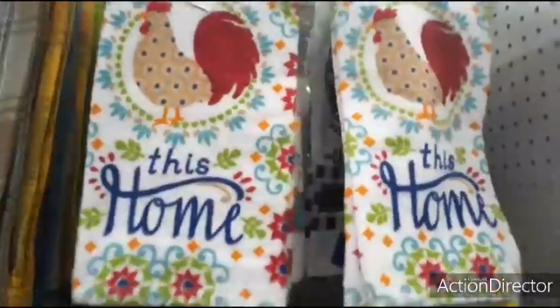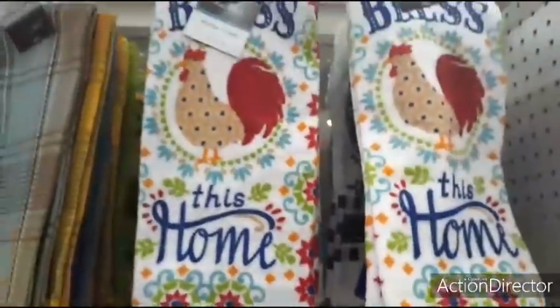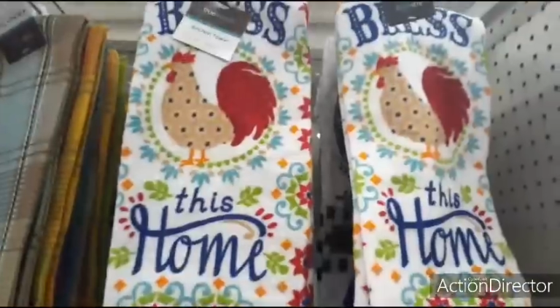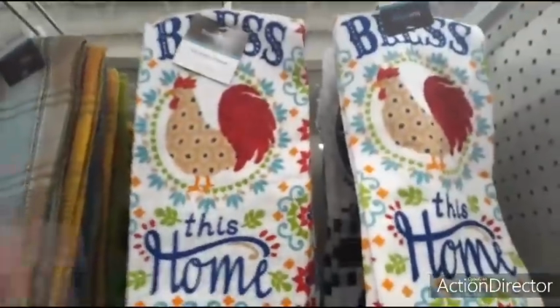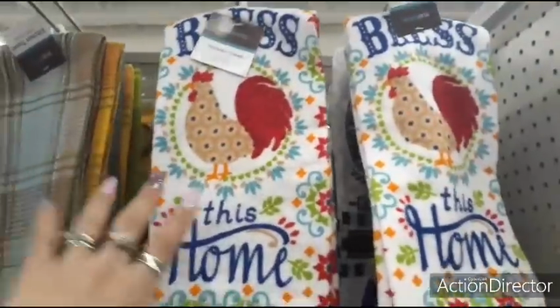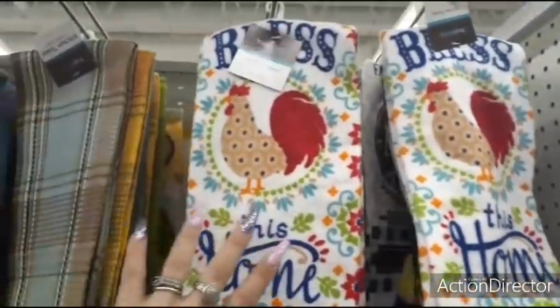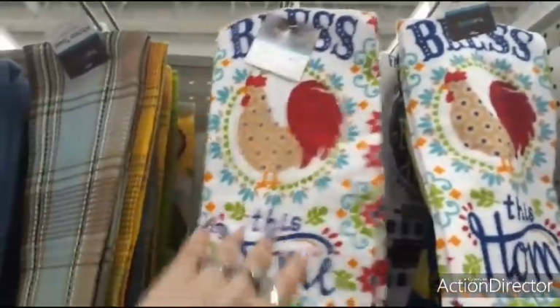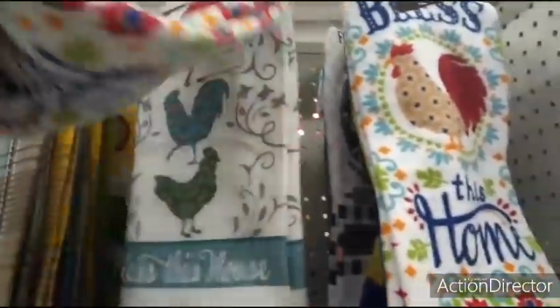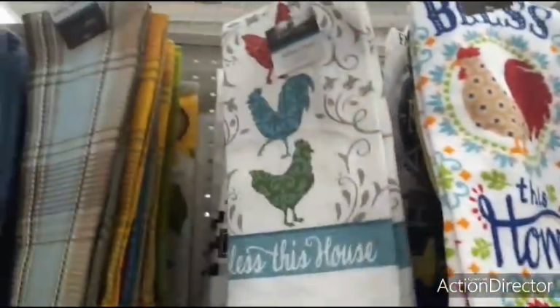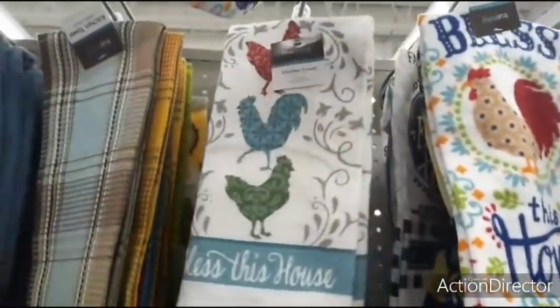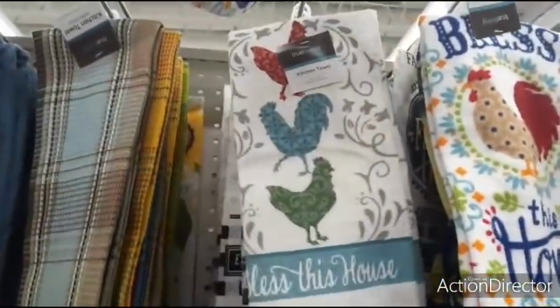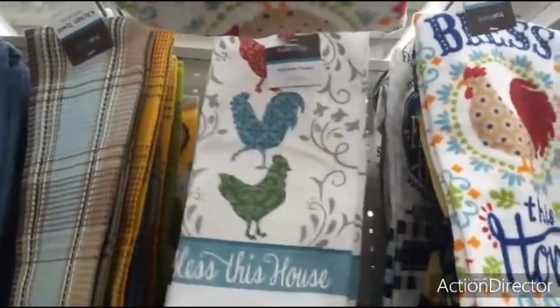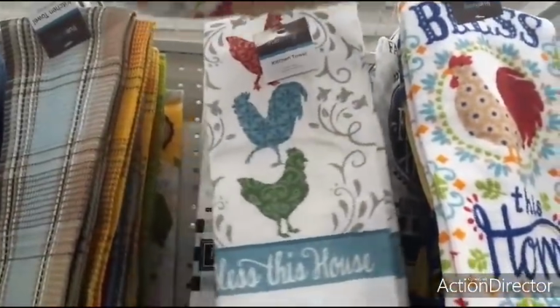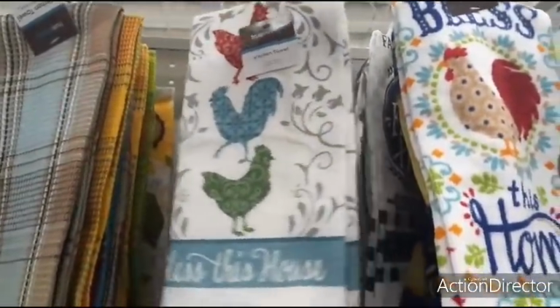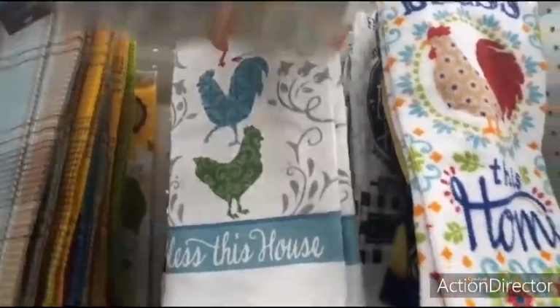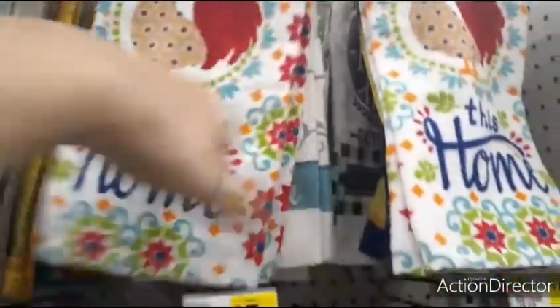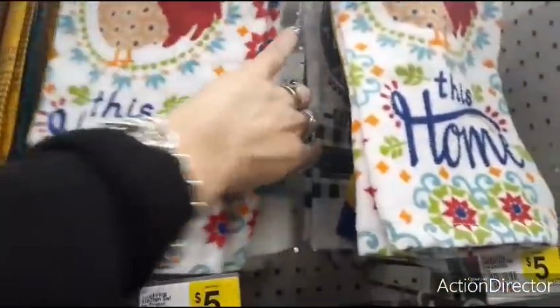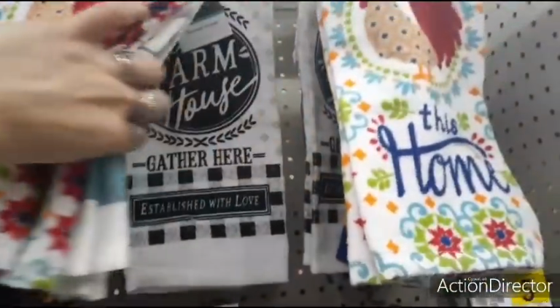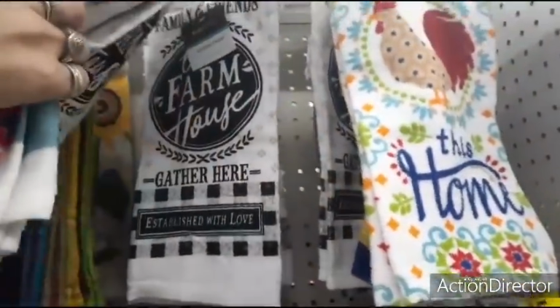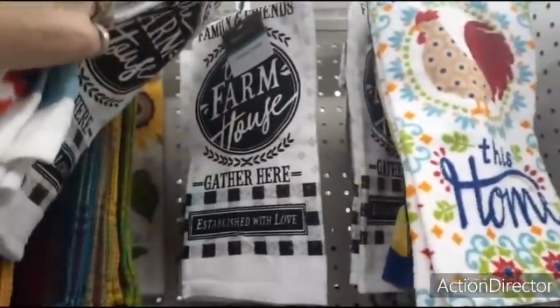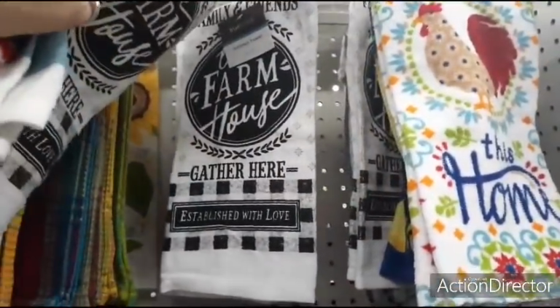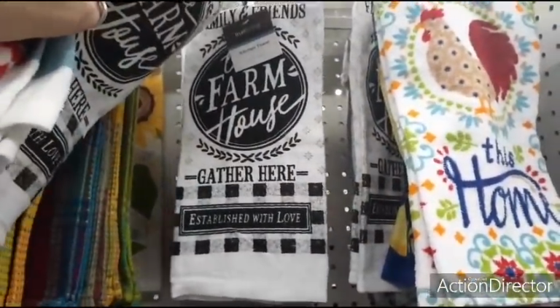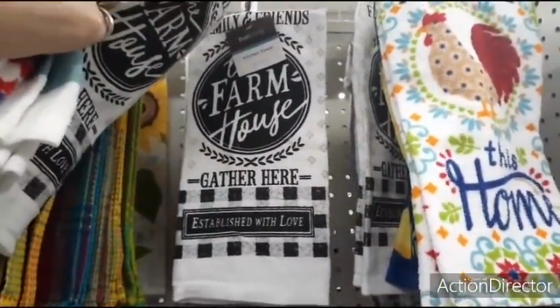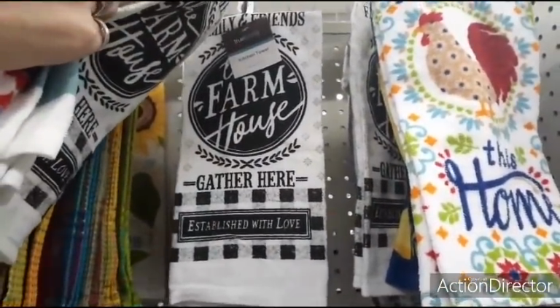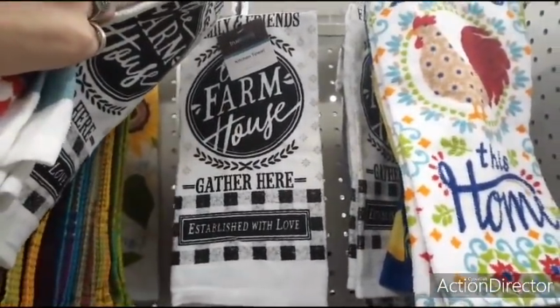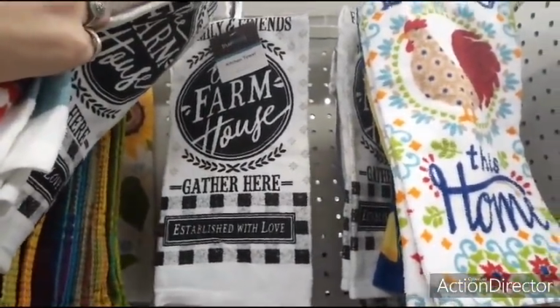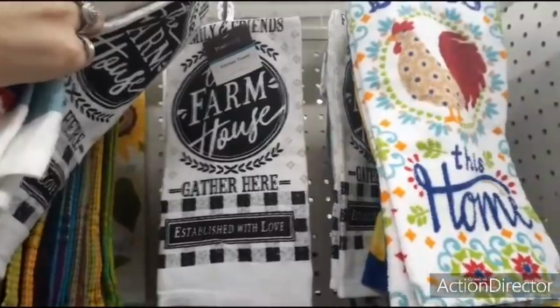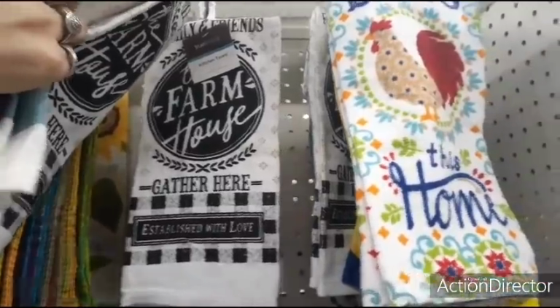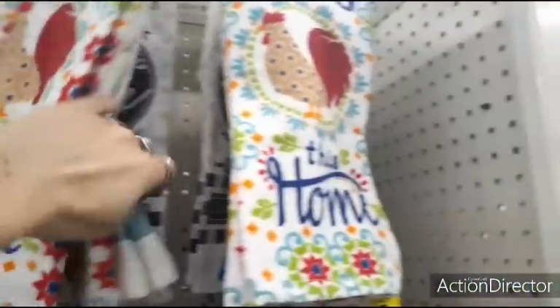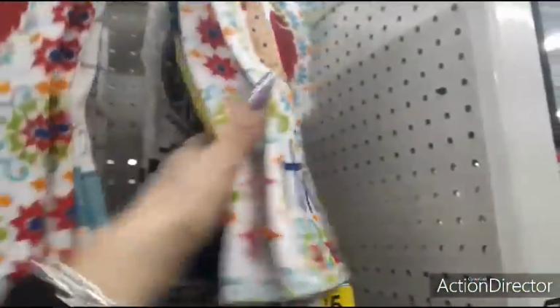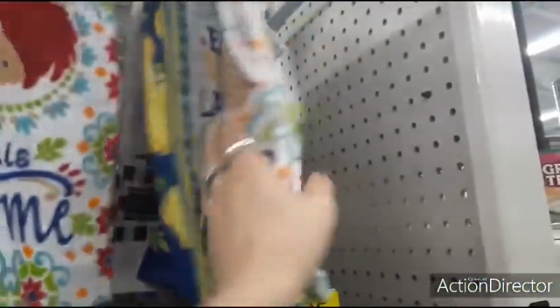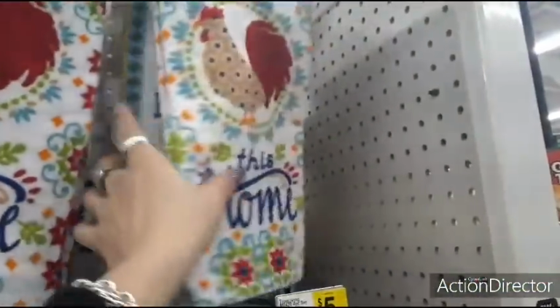Sand towels are all $1.00. 'Bless This Home,' 'Bless This House' with the roosters — farmhouse. 'Family and Friends' — farmhouse. 'Gather Here,' 'Established with Love.'